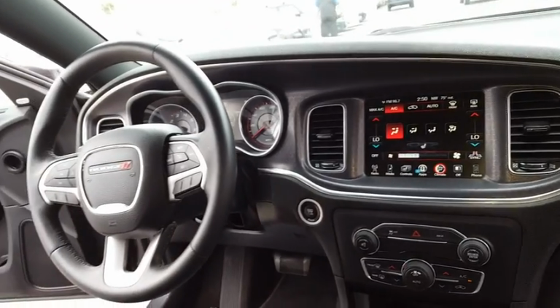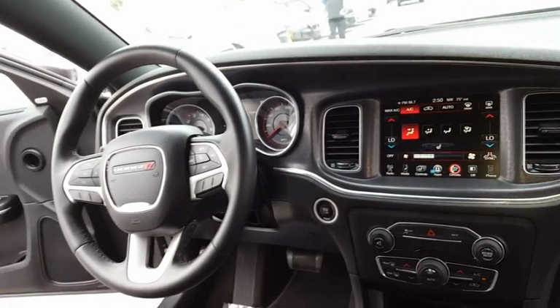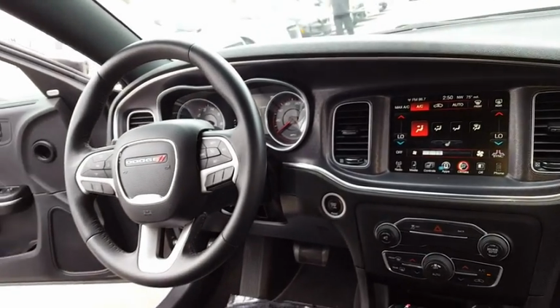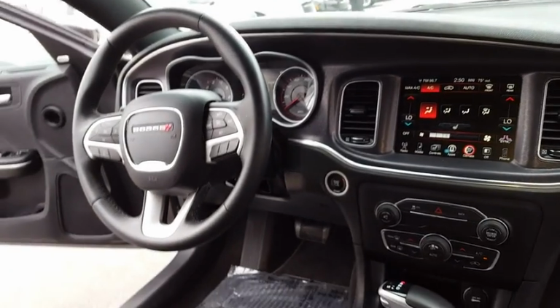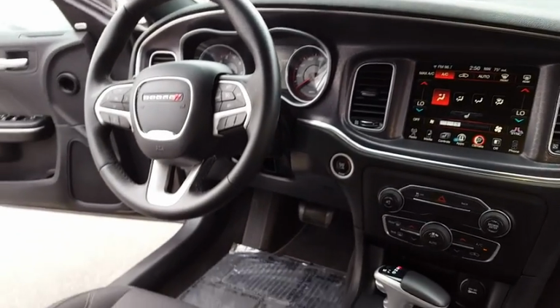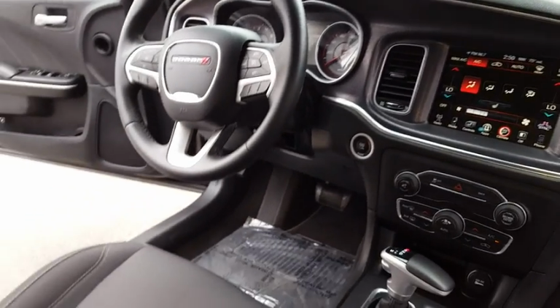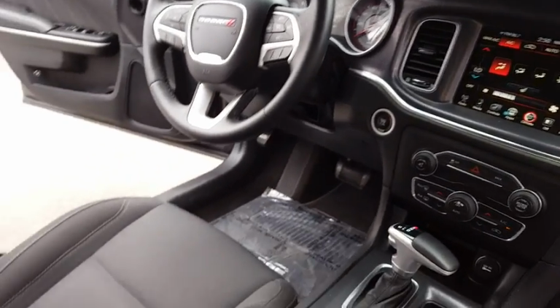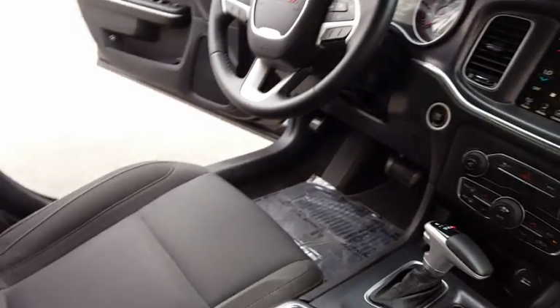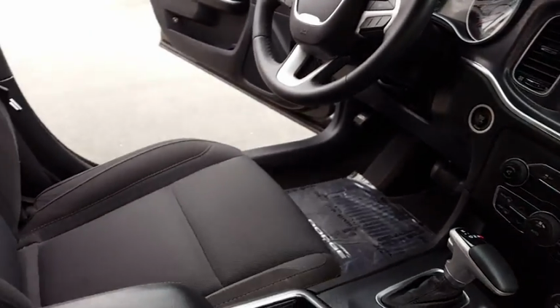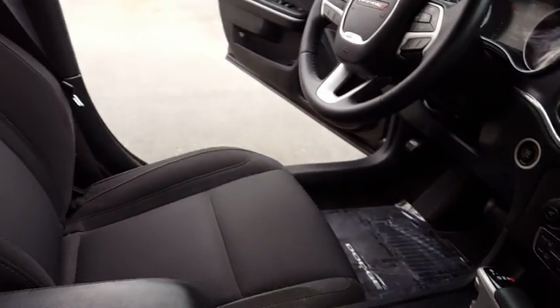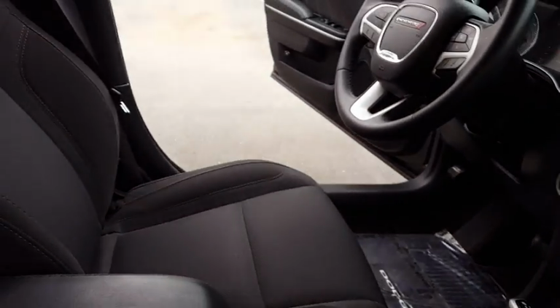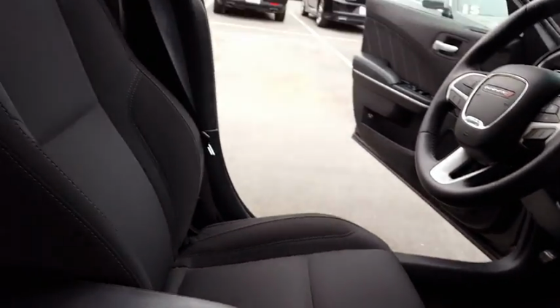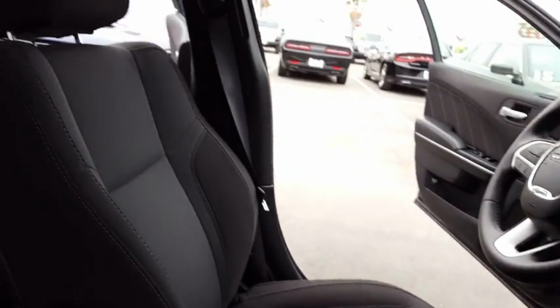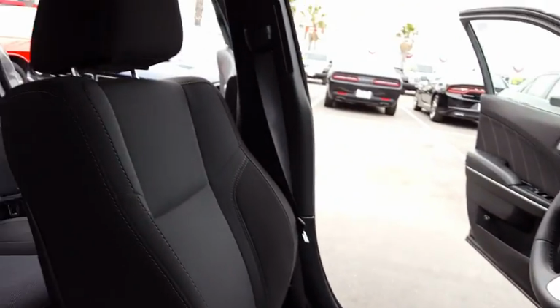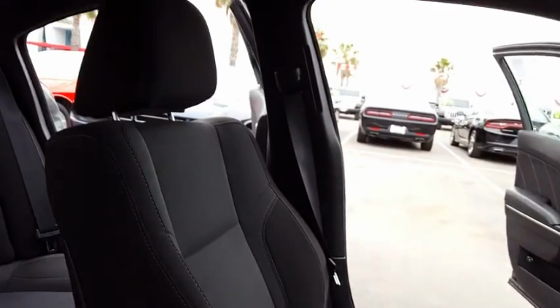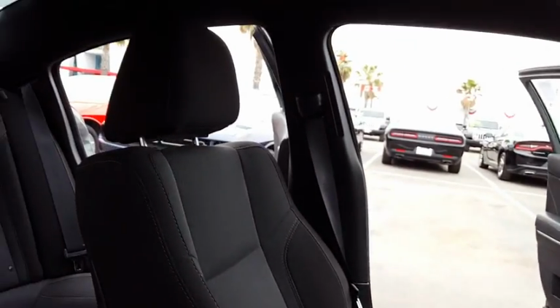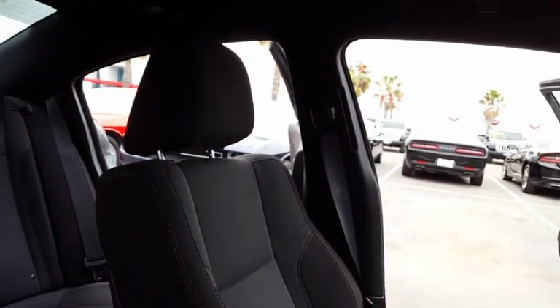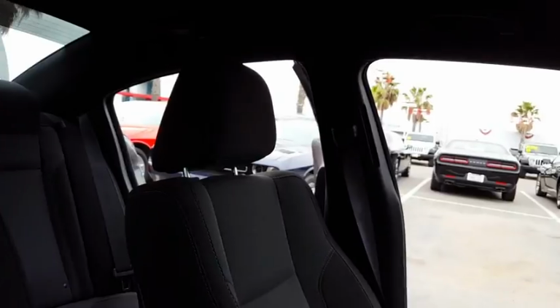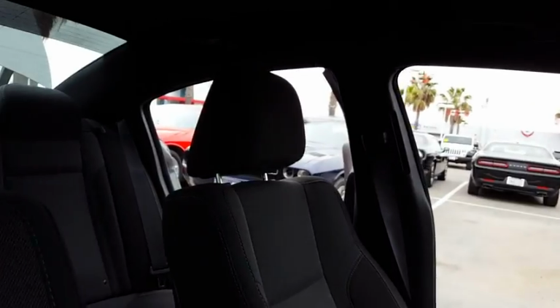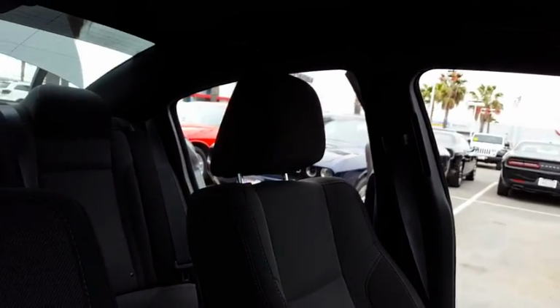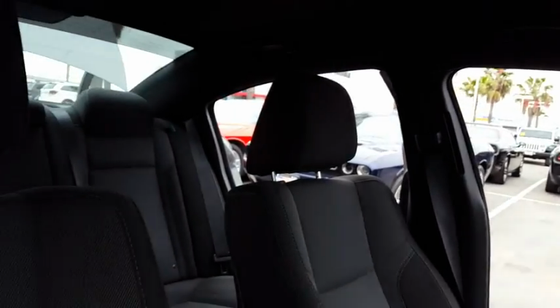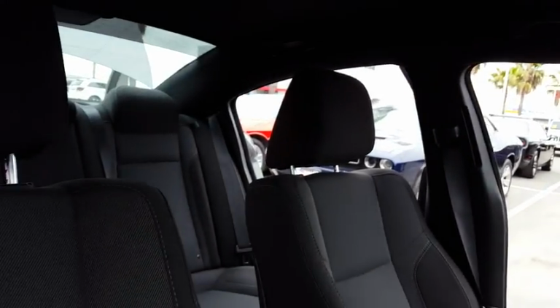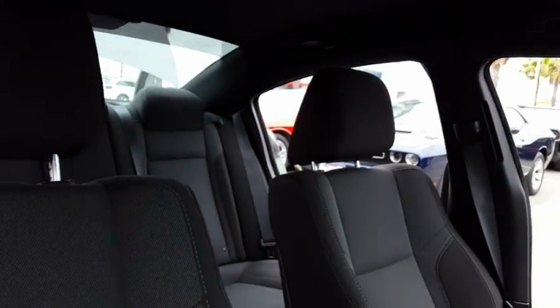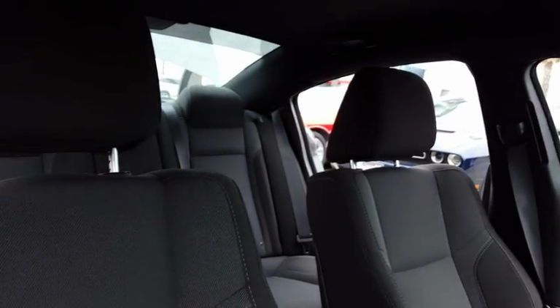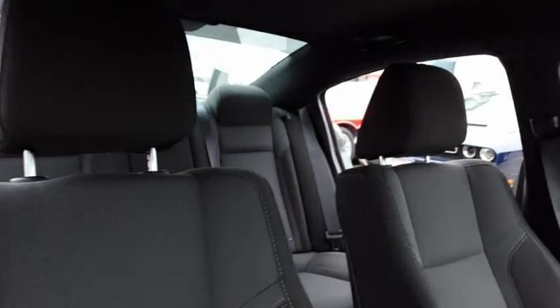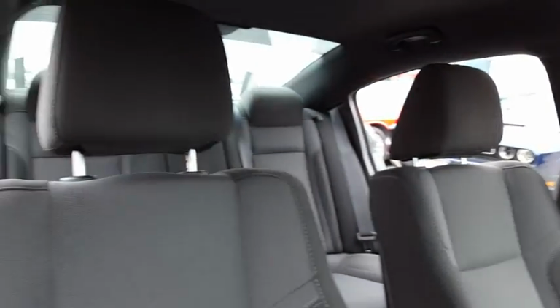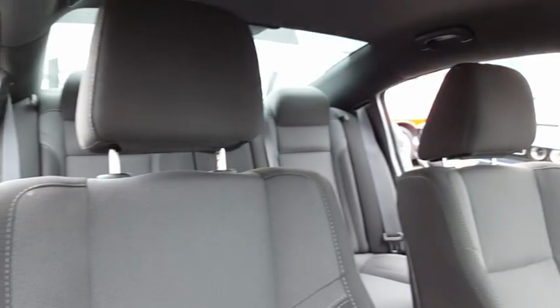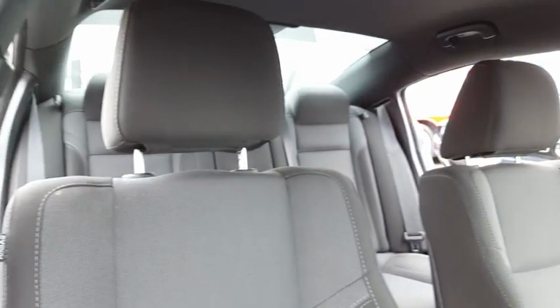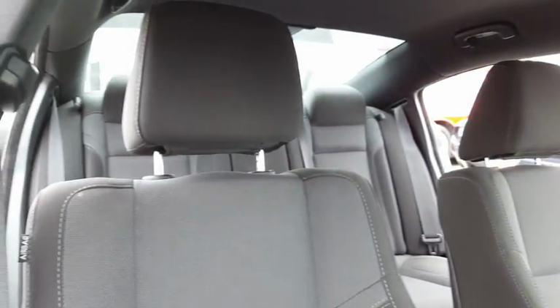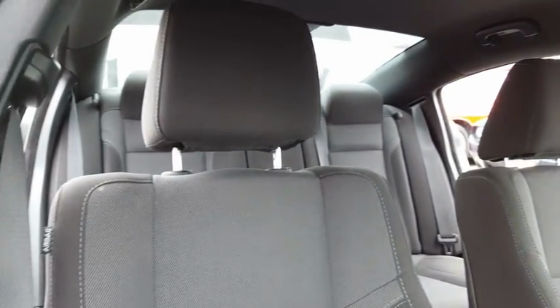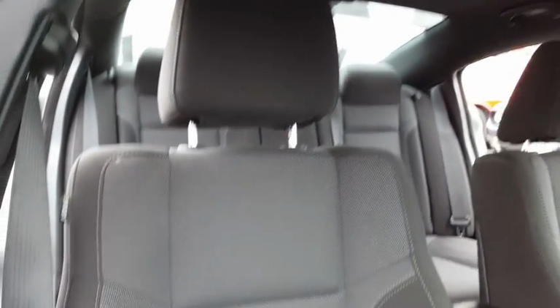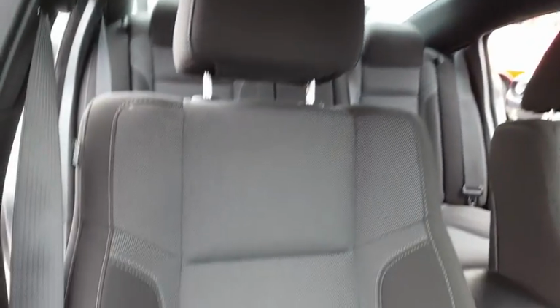Auto-dimming rear-view mirror, four-wheel disc brakes, aluminum wheels, floor mats, universal garage door opener, rear defrost, climate control.